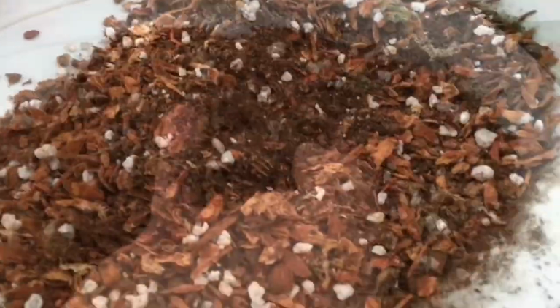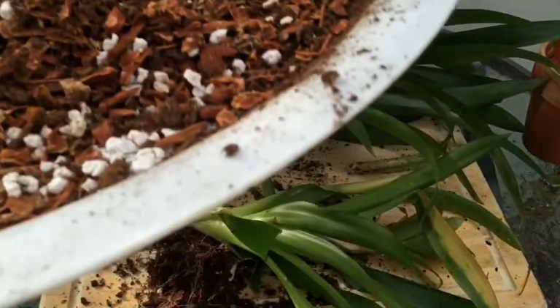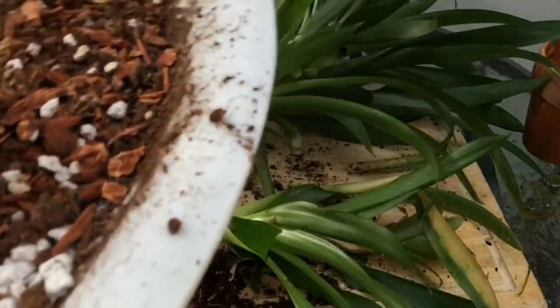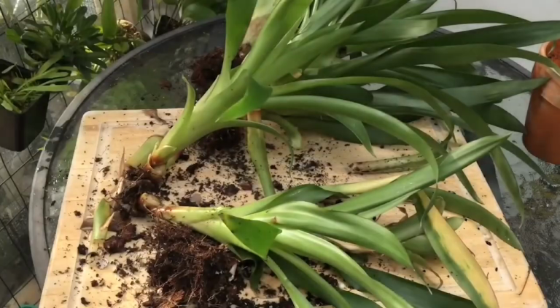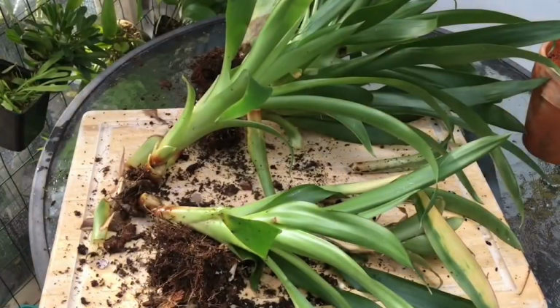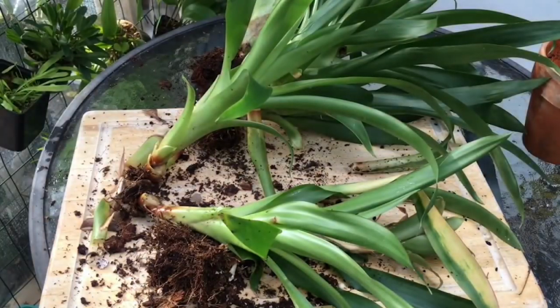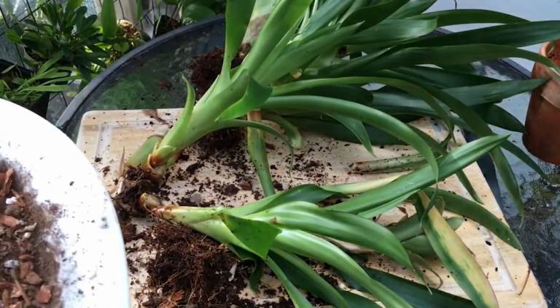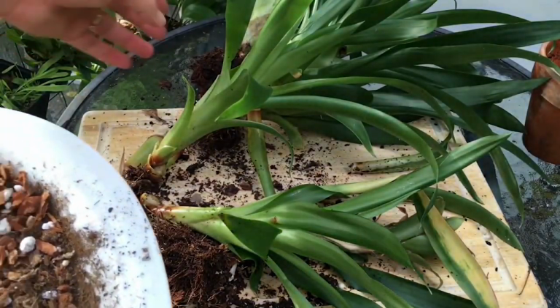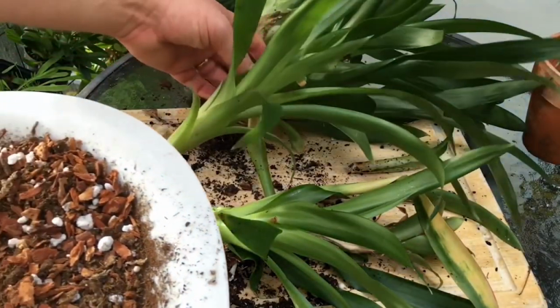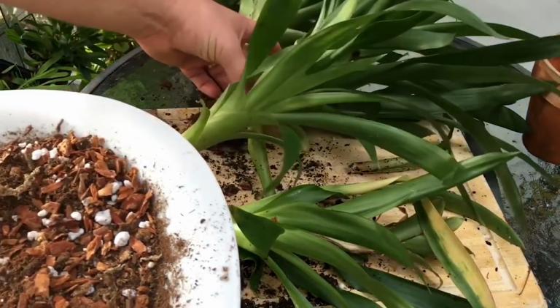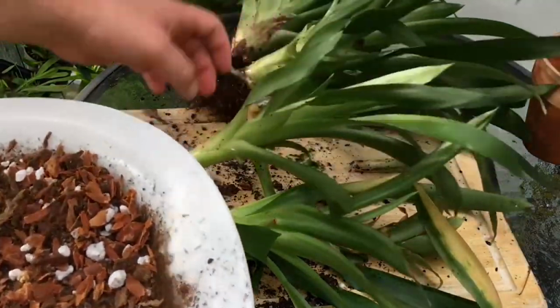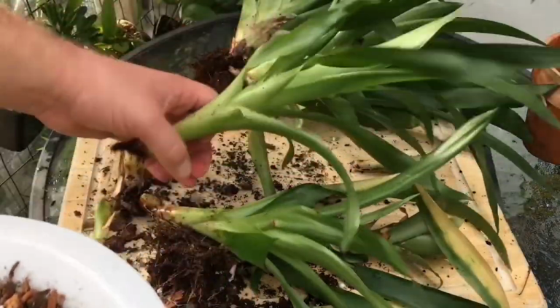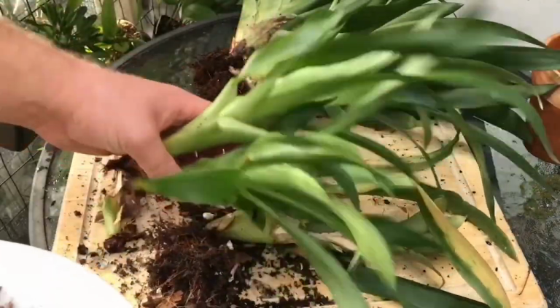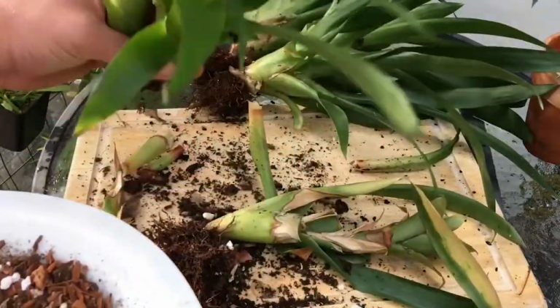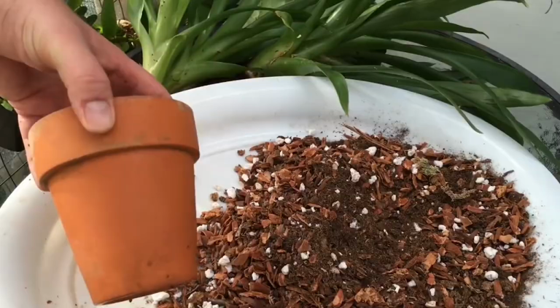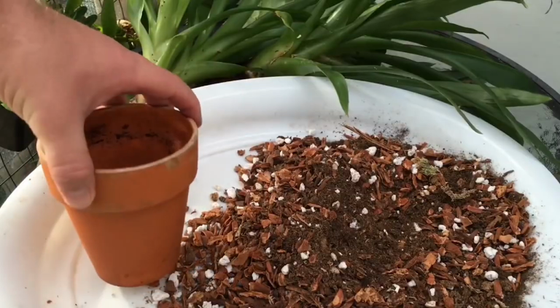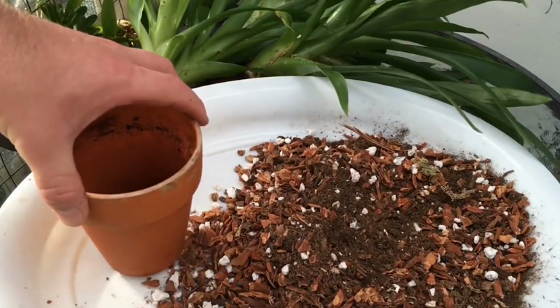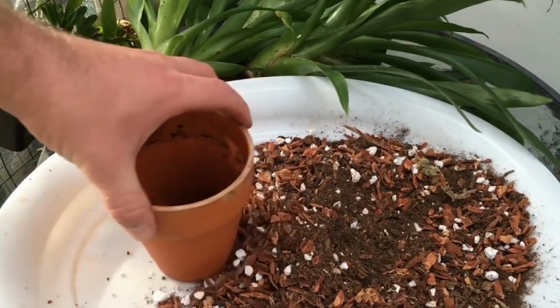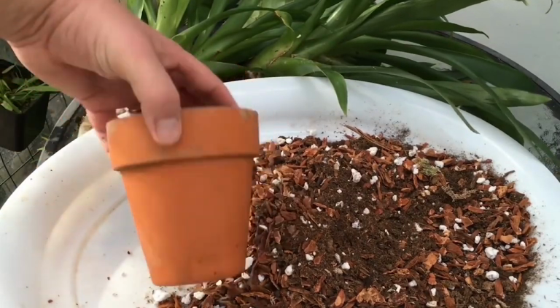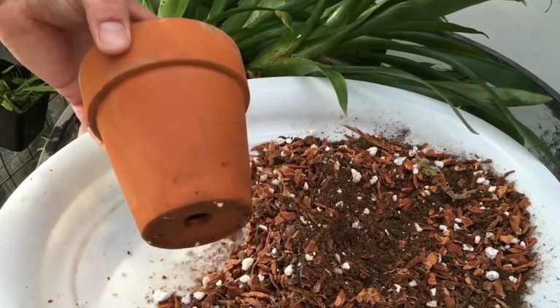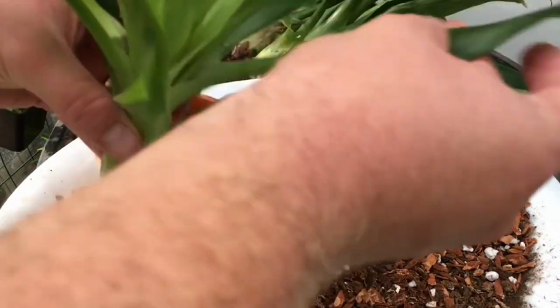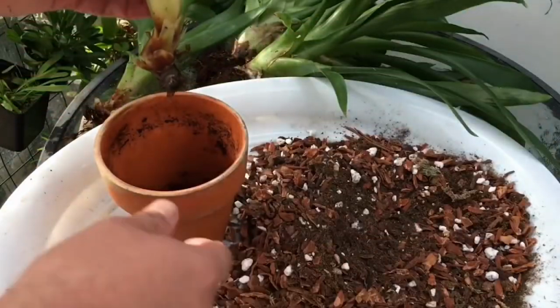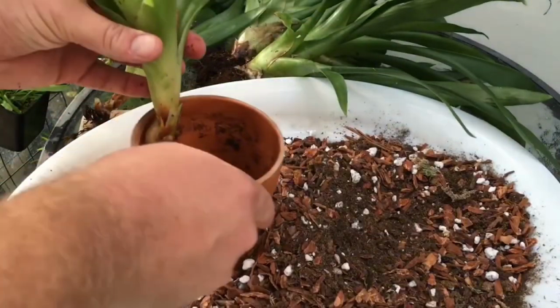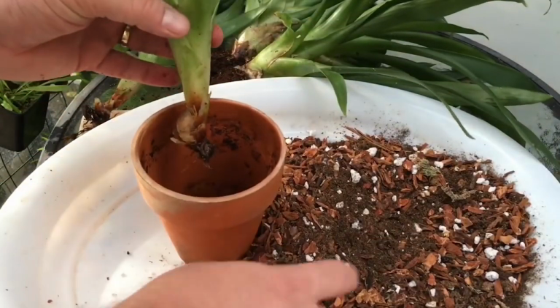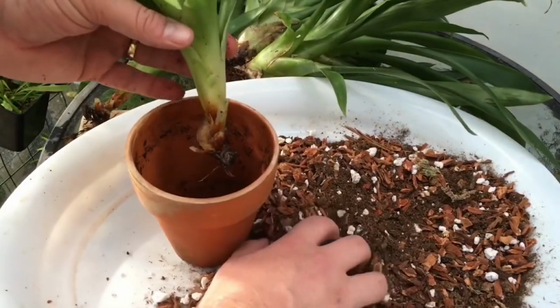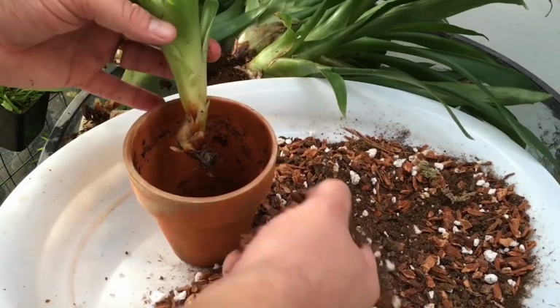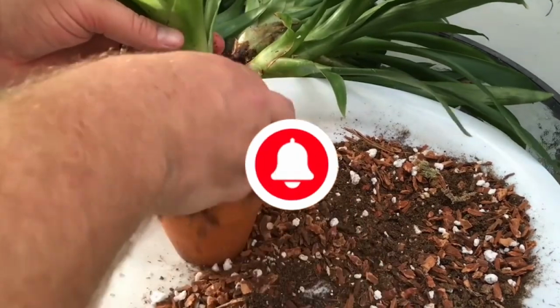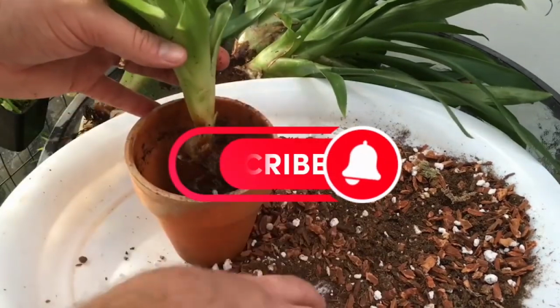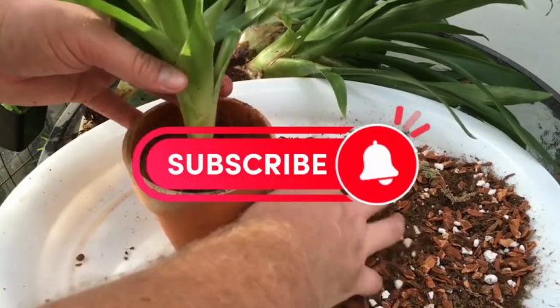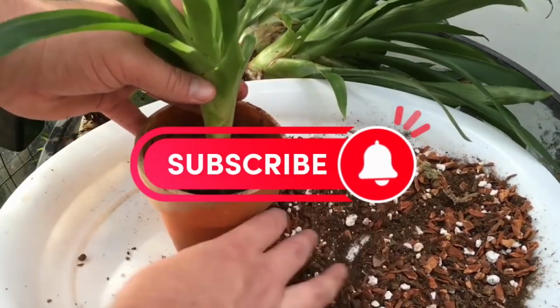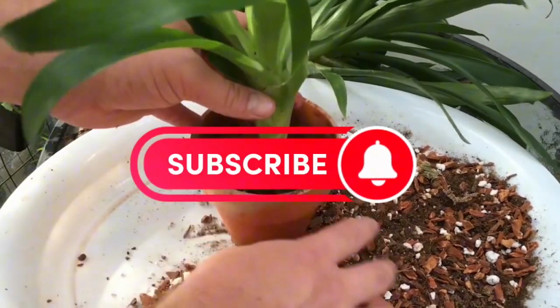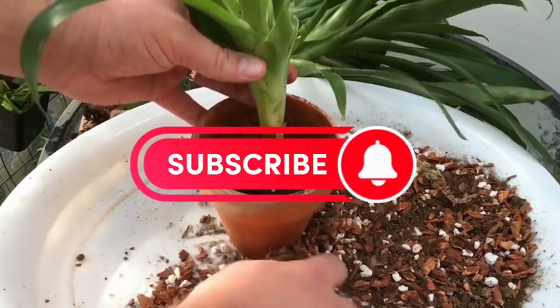The pups can be separated and replanted or left to grow in a clump. Bromeliads are often sold while flowering or shortly before flowering when the inflorescence is most colorful, therefore the flower may begin to die after only a few months of ownership.